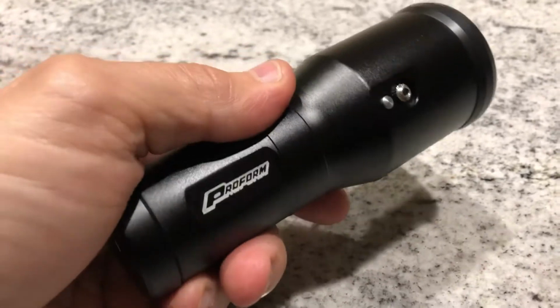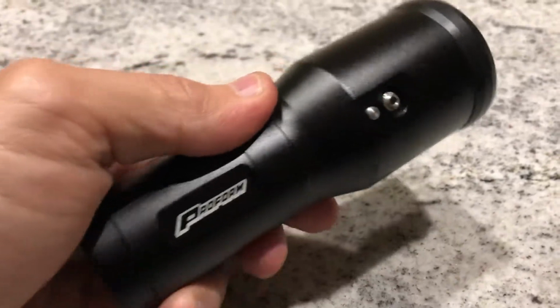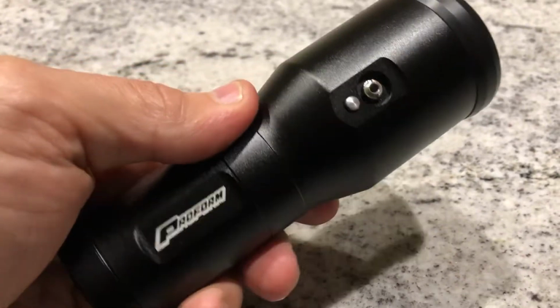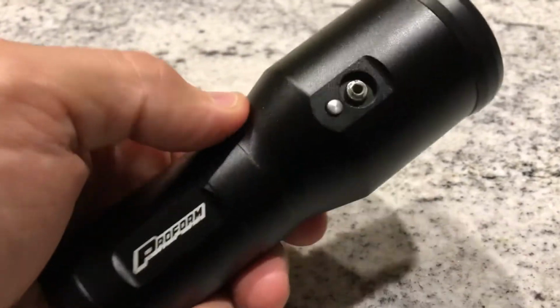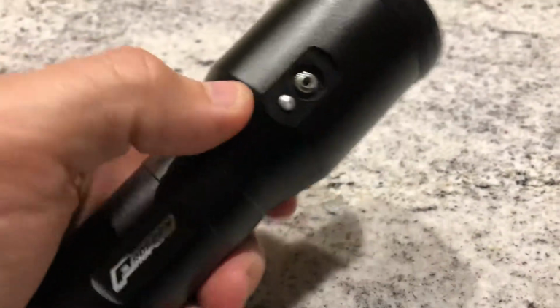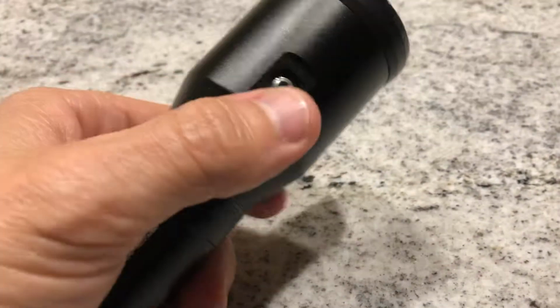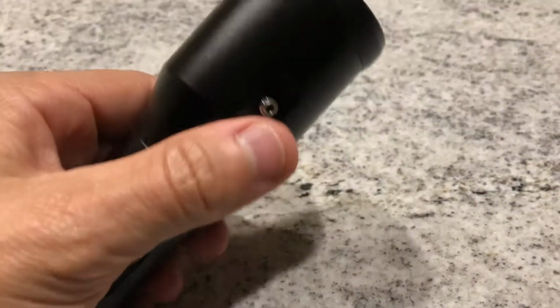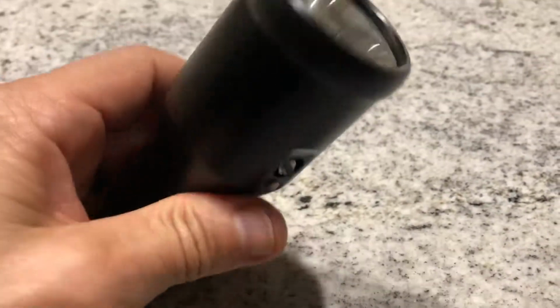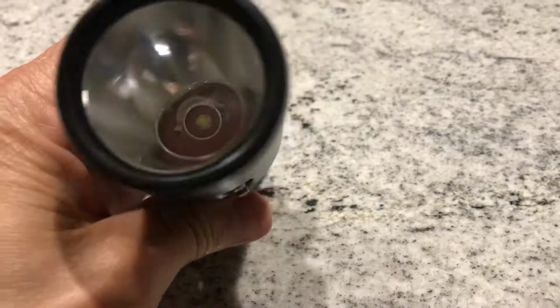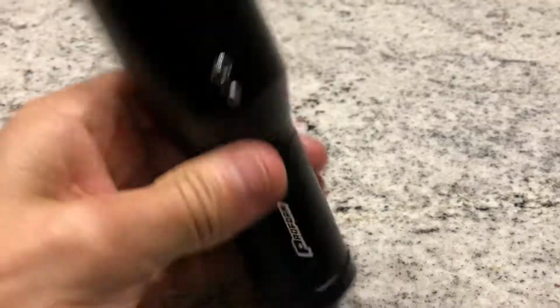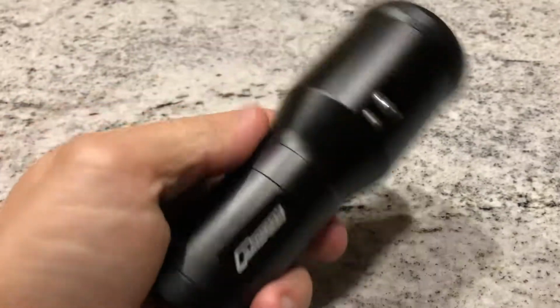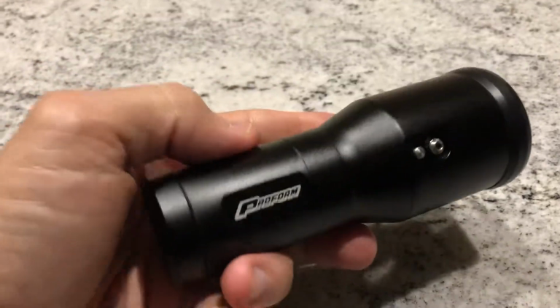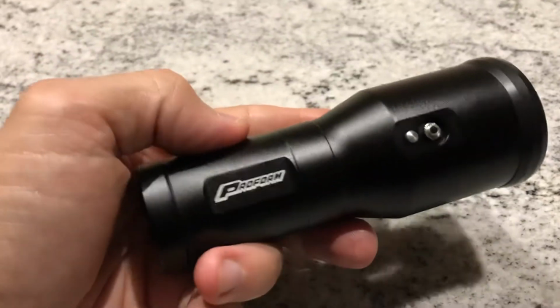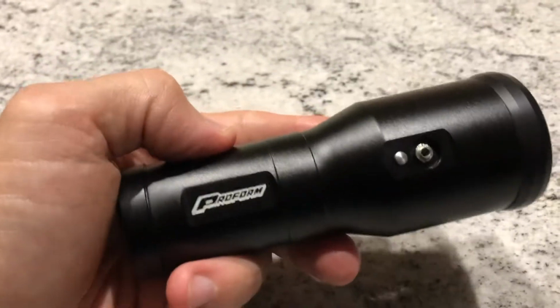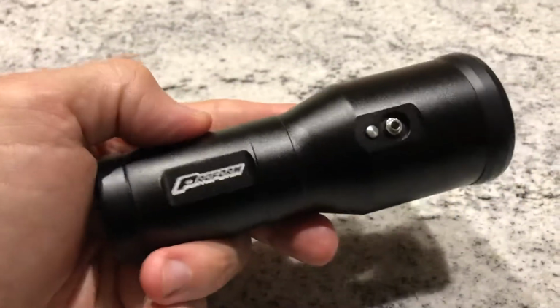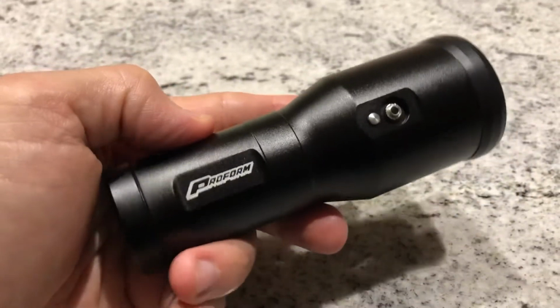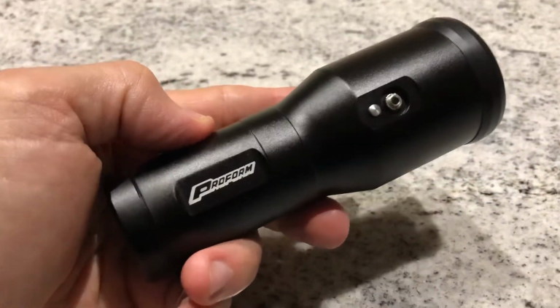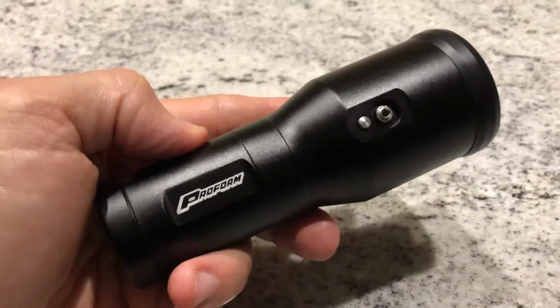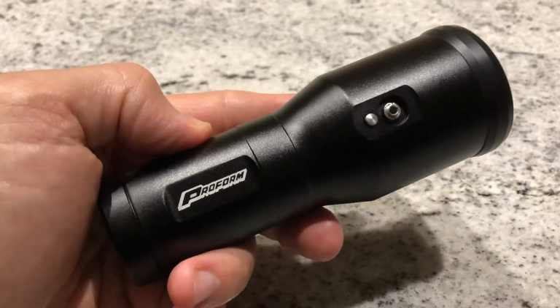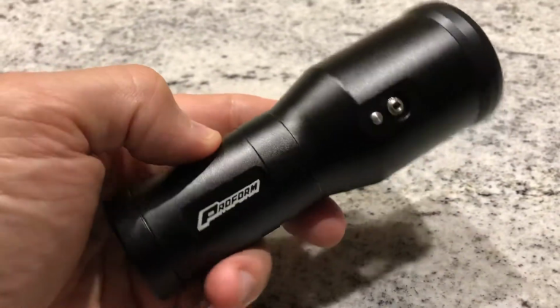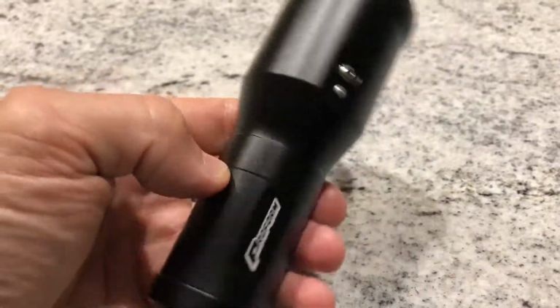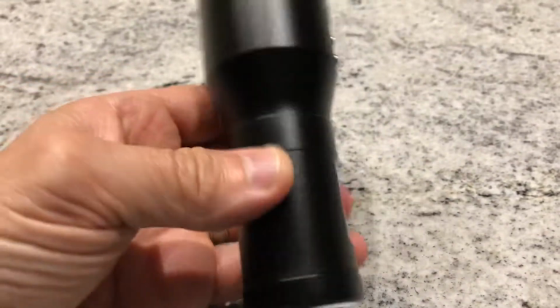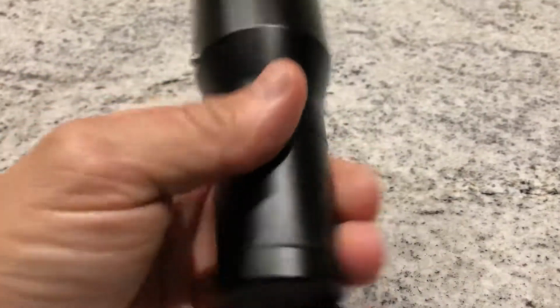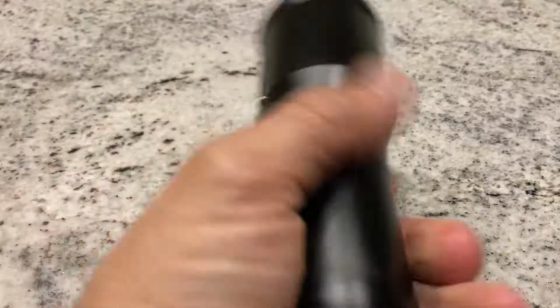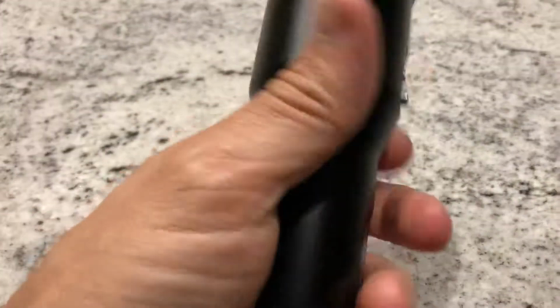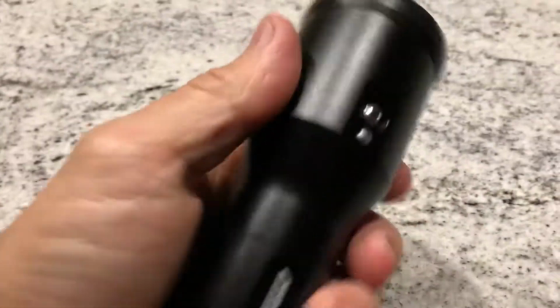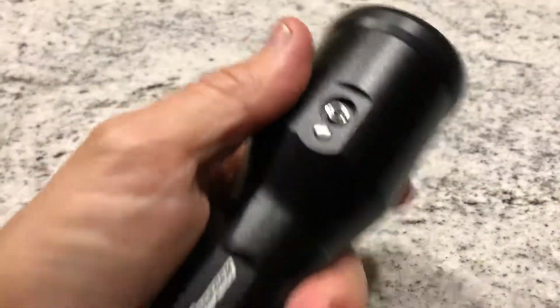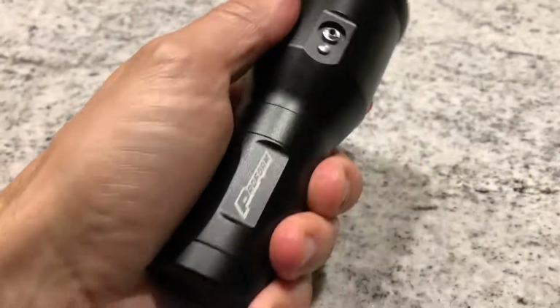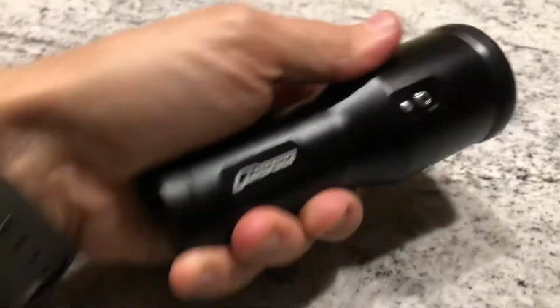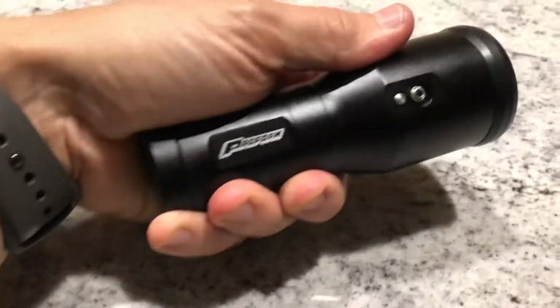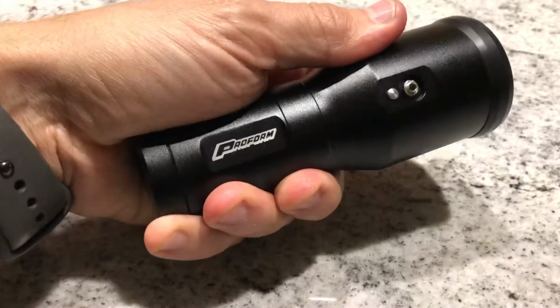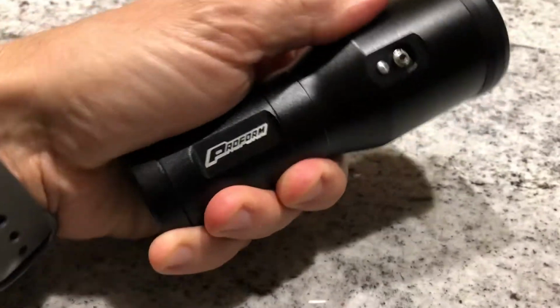Just find a power source, charge it up, and get rolling. 67419 is the new part number. Really dig the feel — it's really nice.